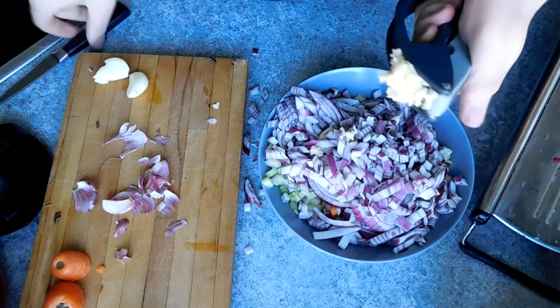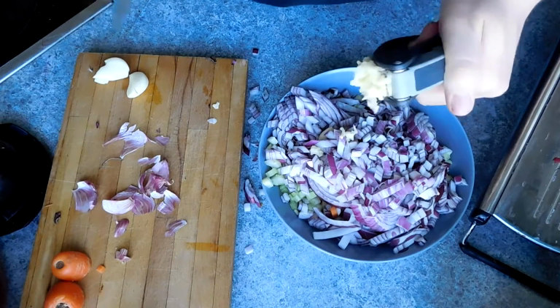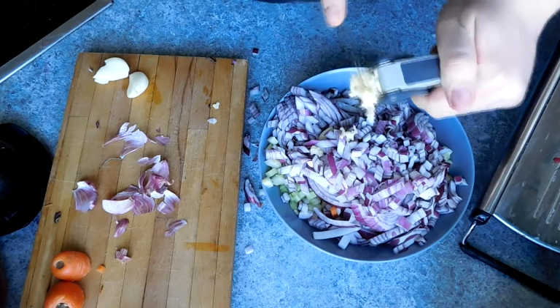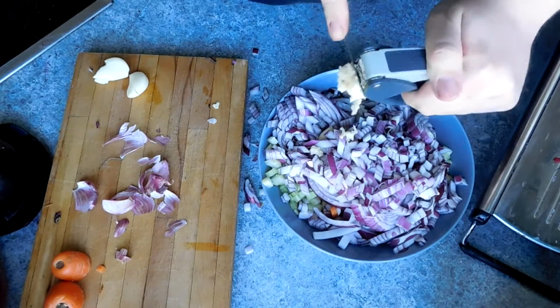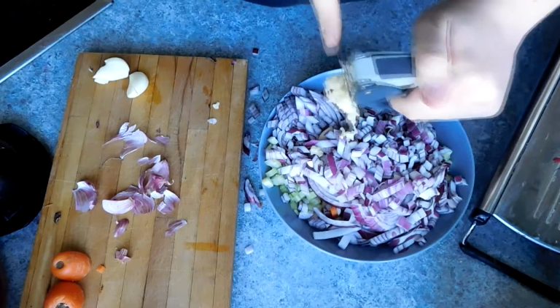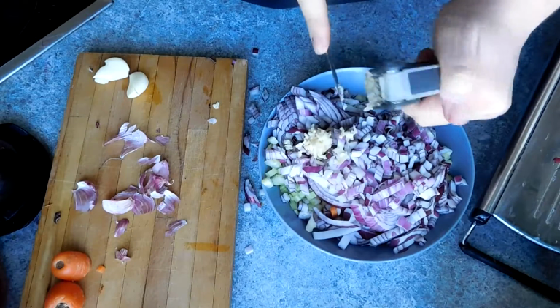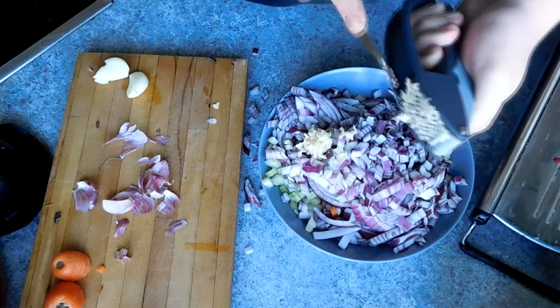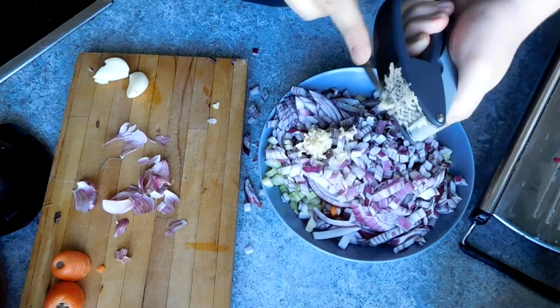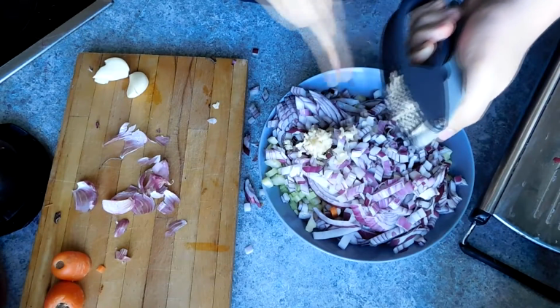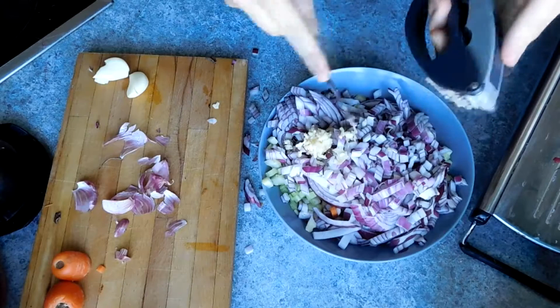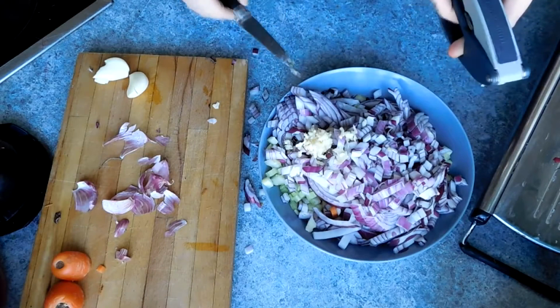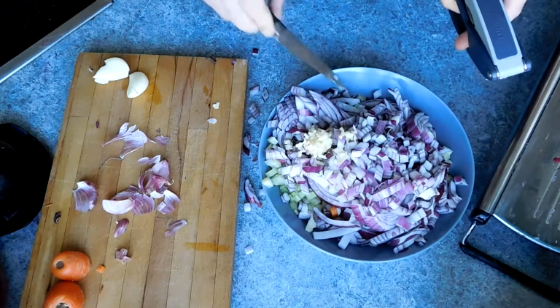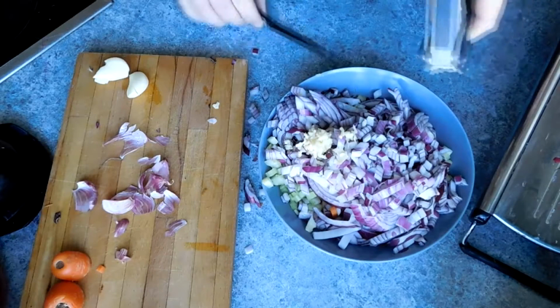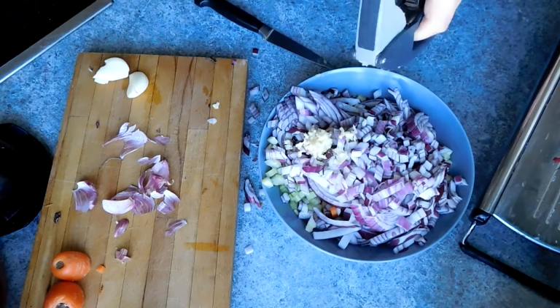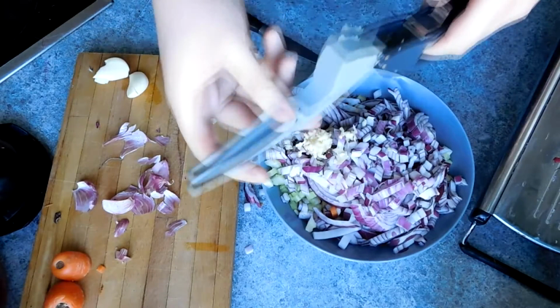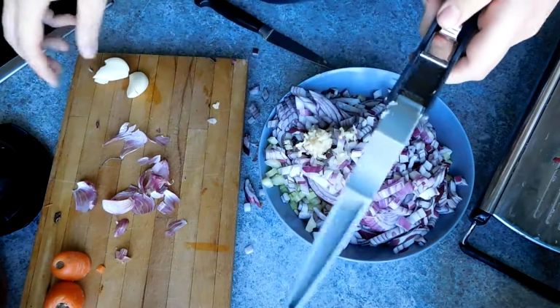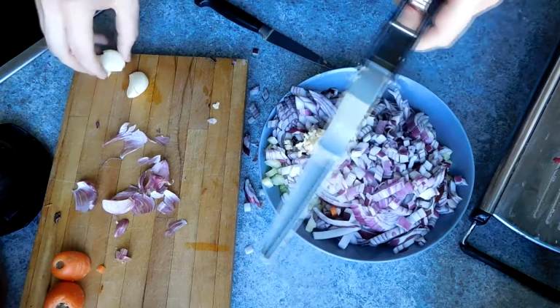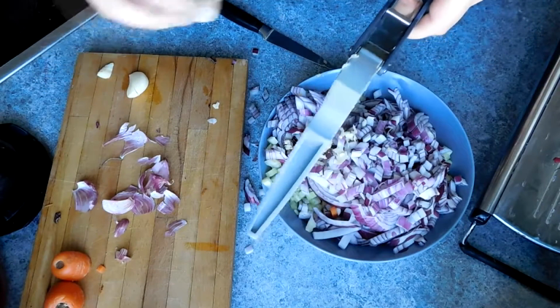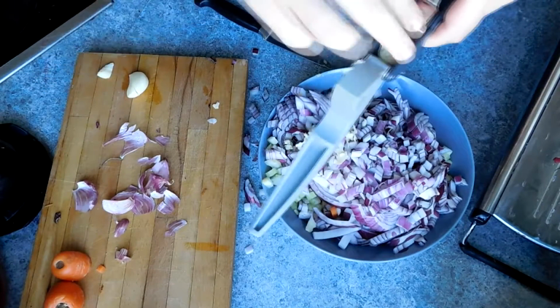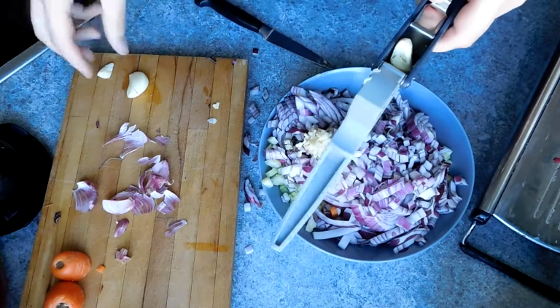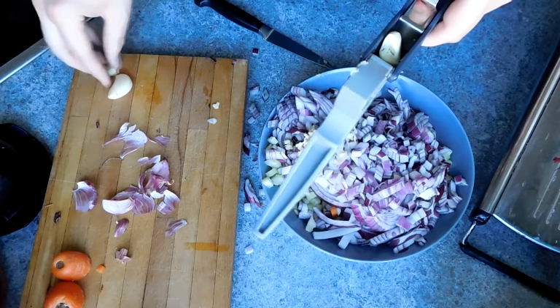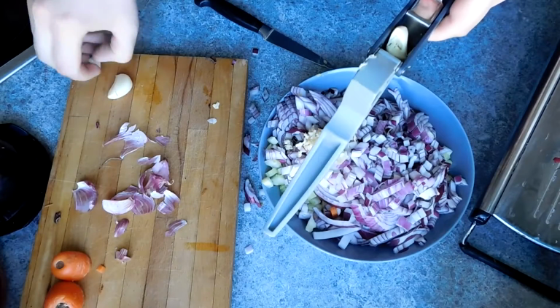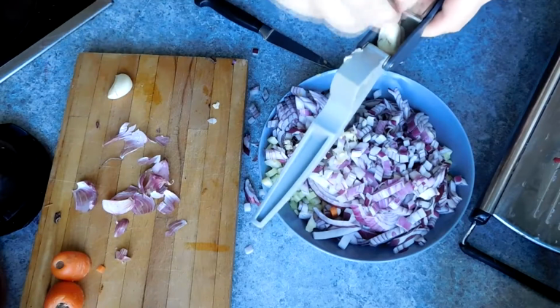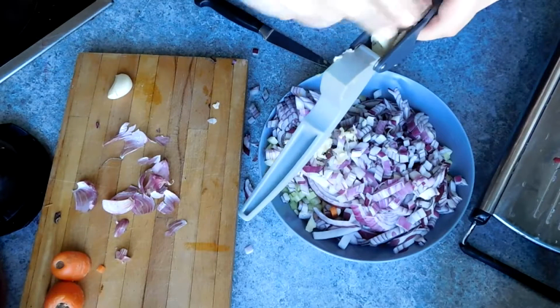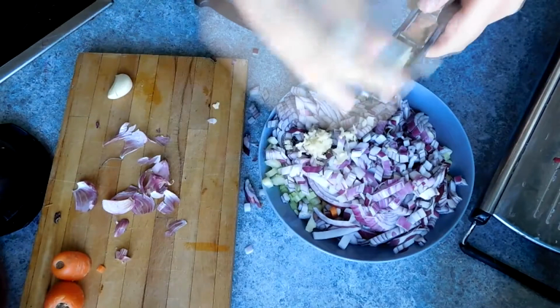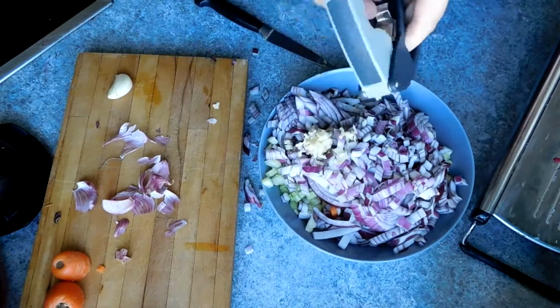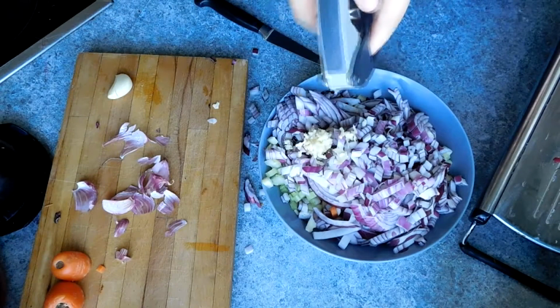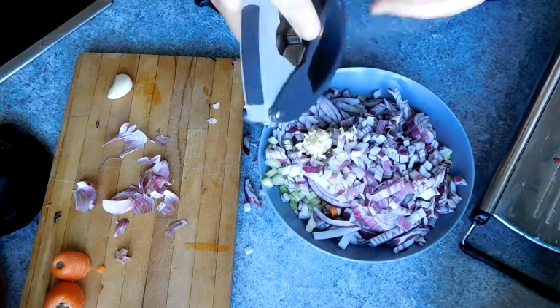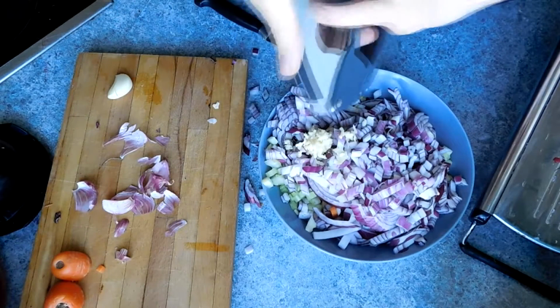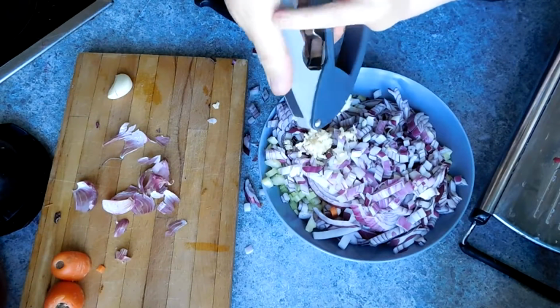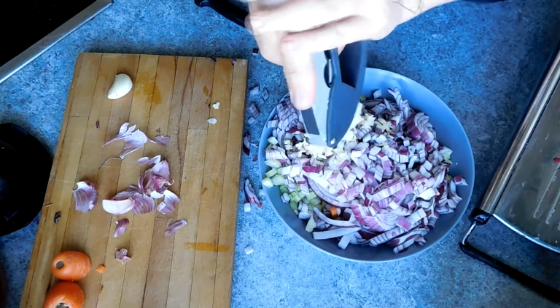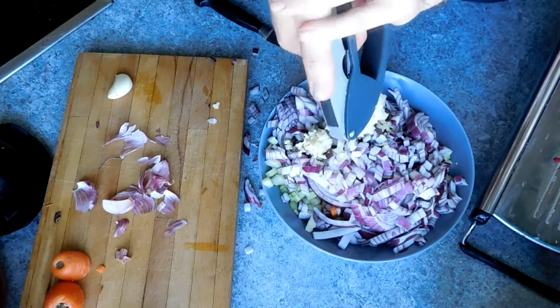Hey guys, Pepperami here and this week we are going to be taking a look at the classic spaghetti bolognese. The ingredients list for this is going to be broken up into the base recipe and the sauce.